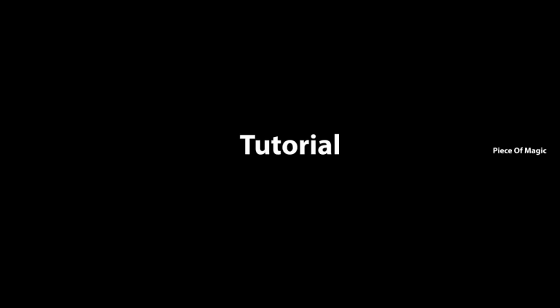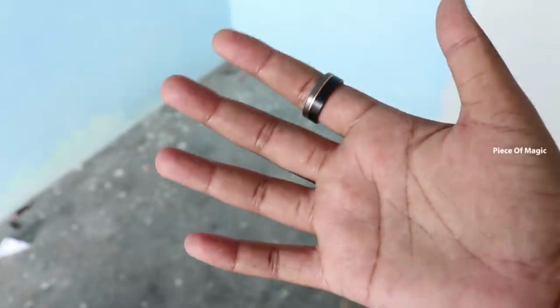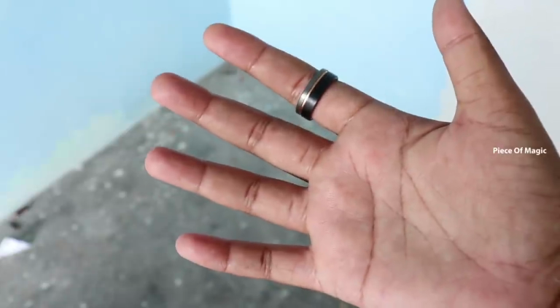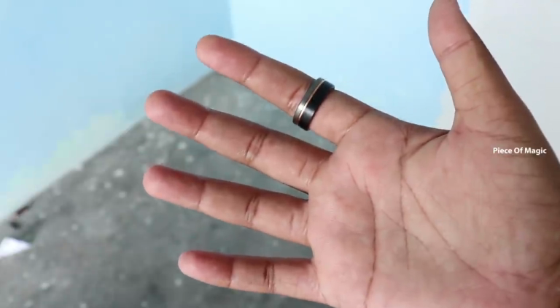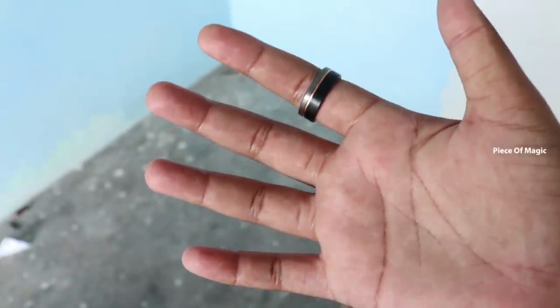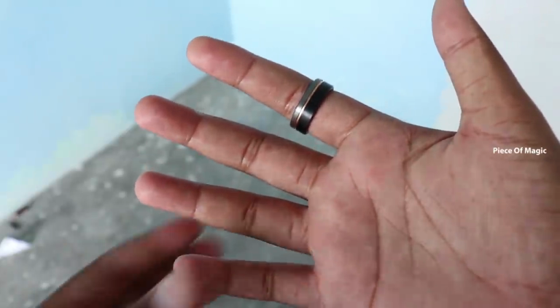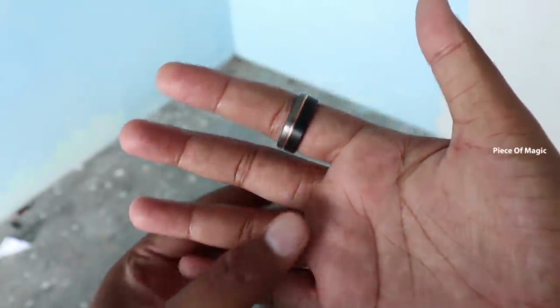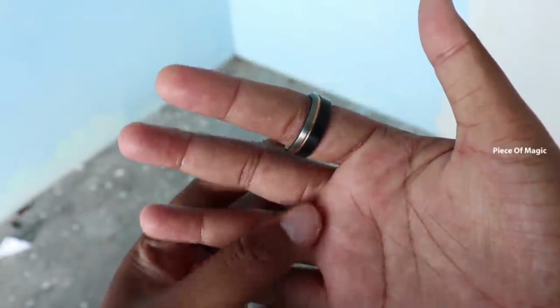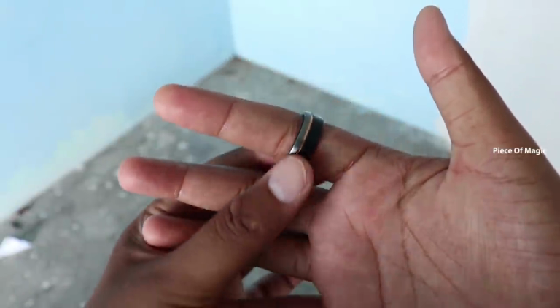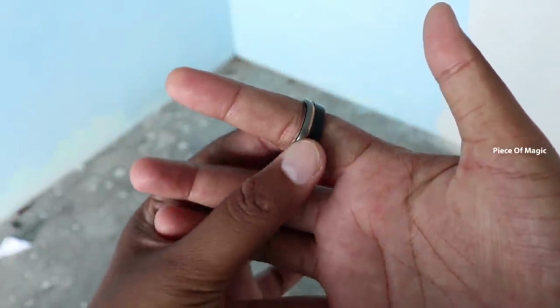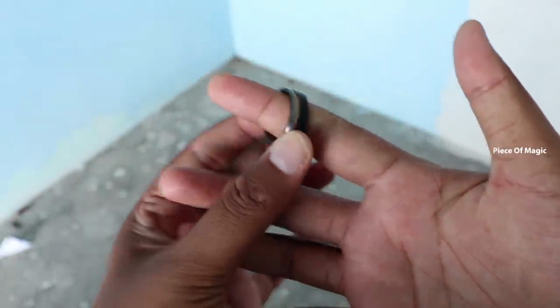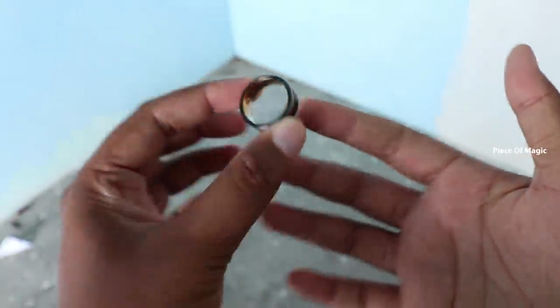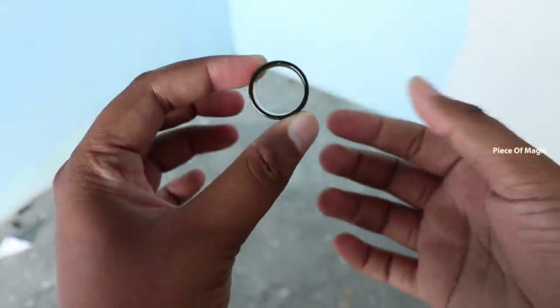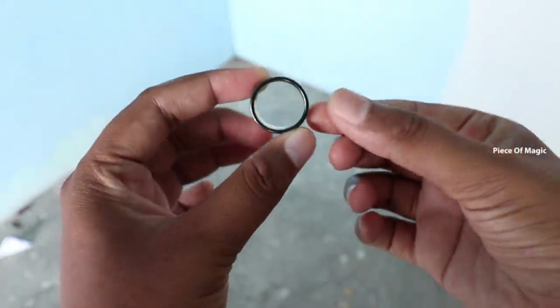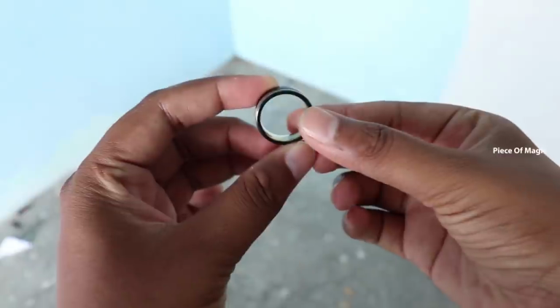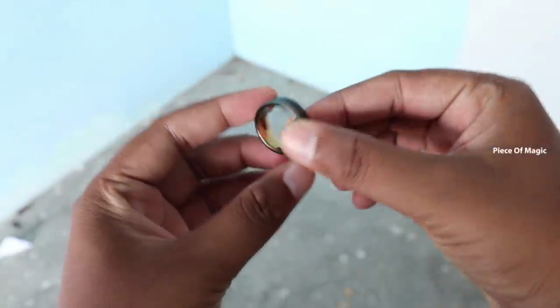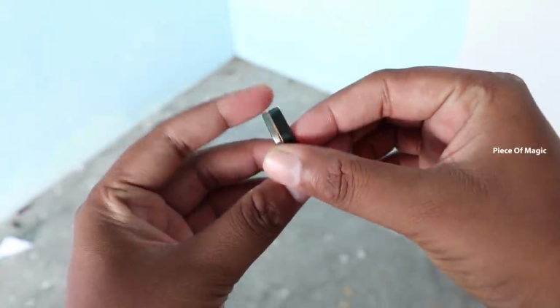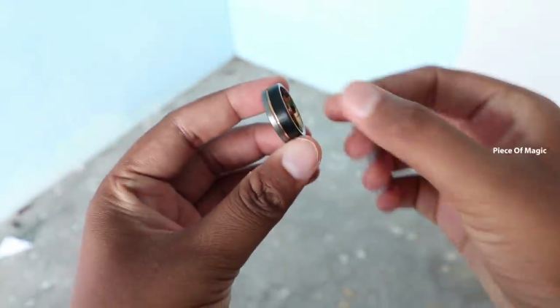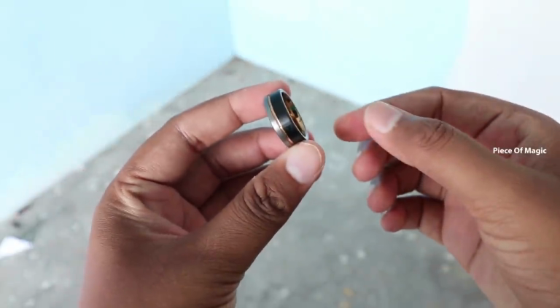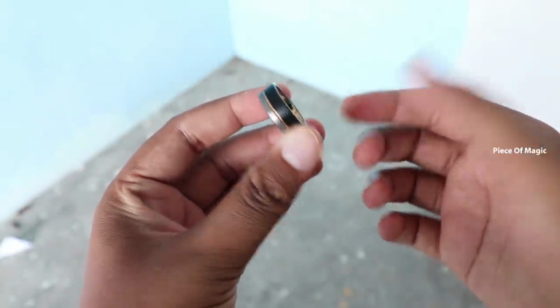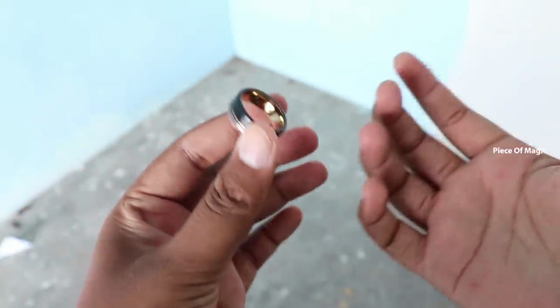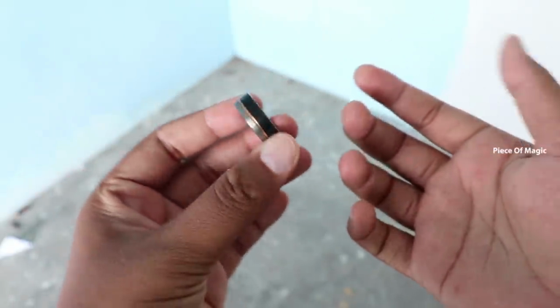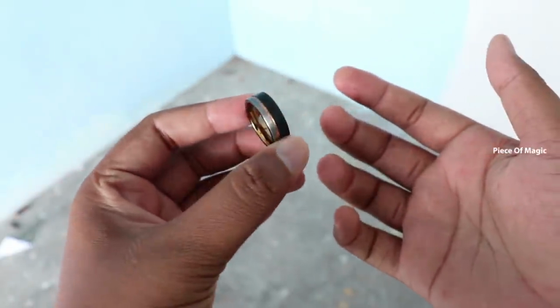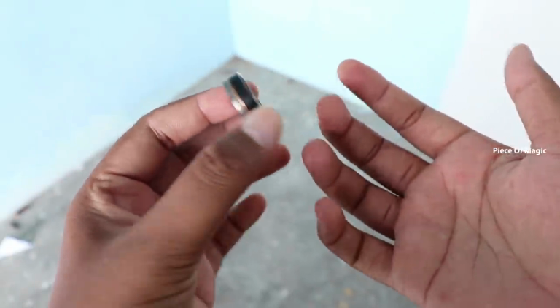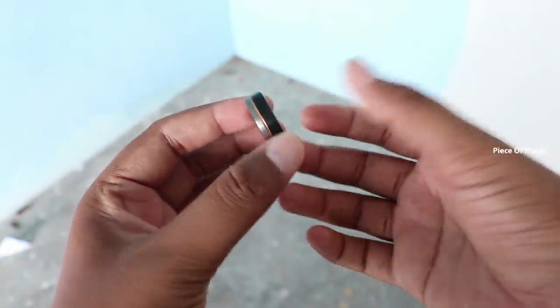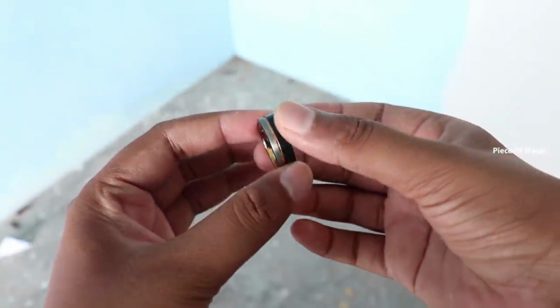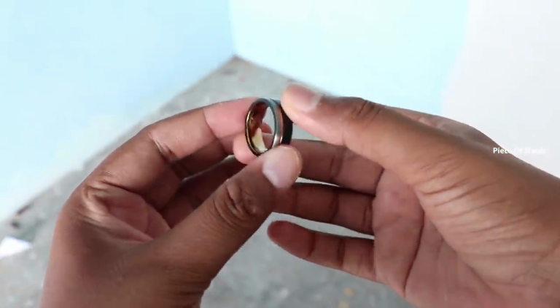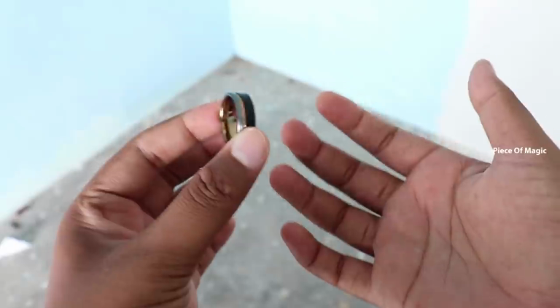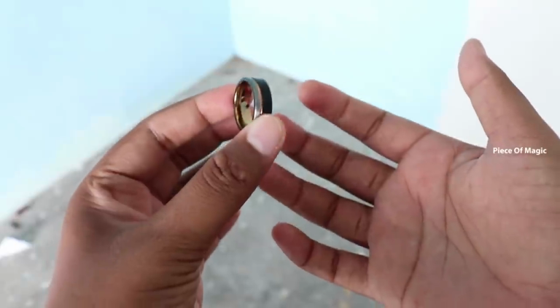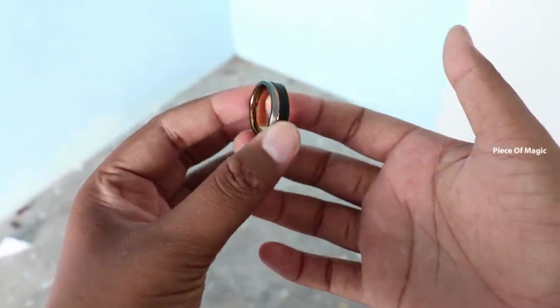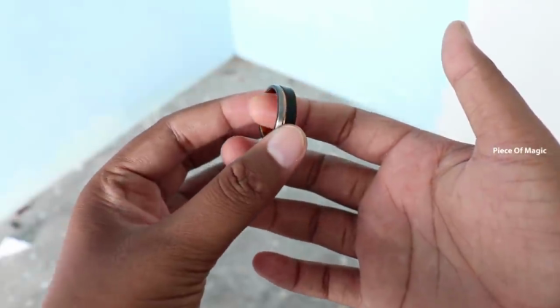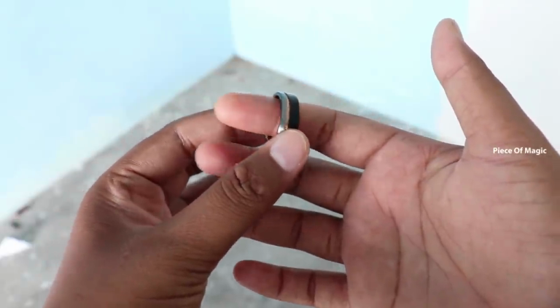I recommend this trick to all. Use a metal ring with a plastic ring. I will tell you how to use it.